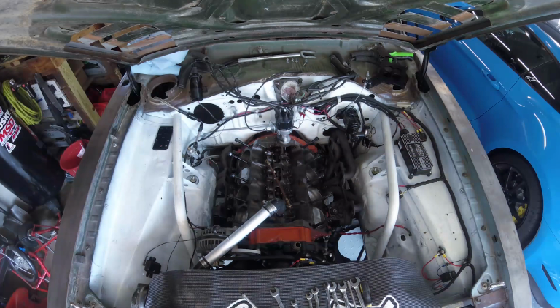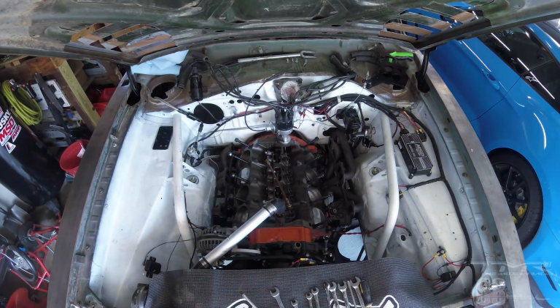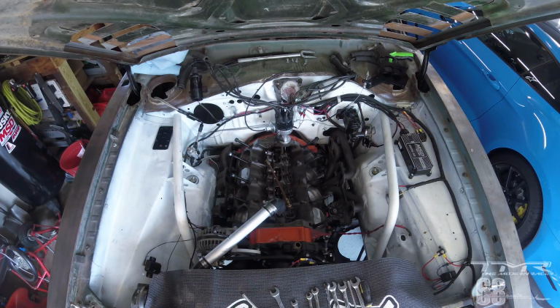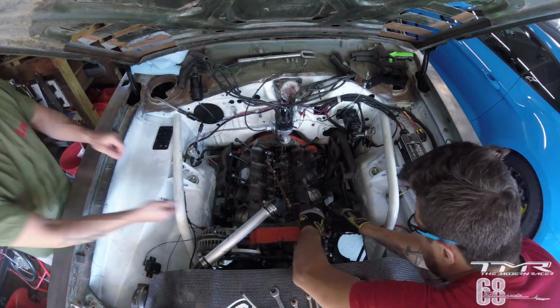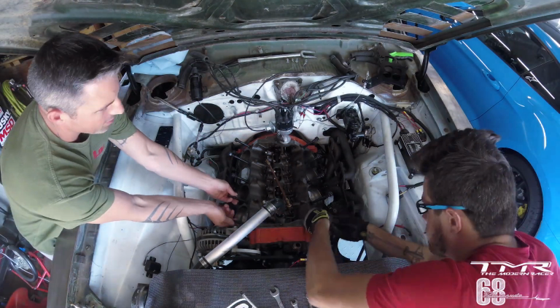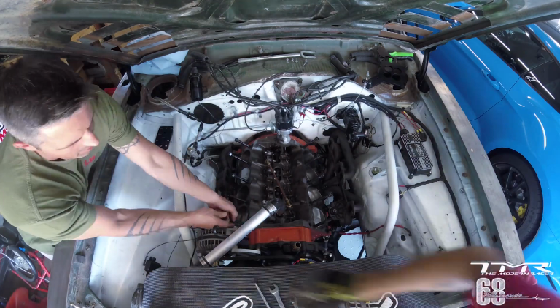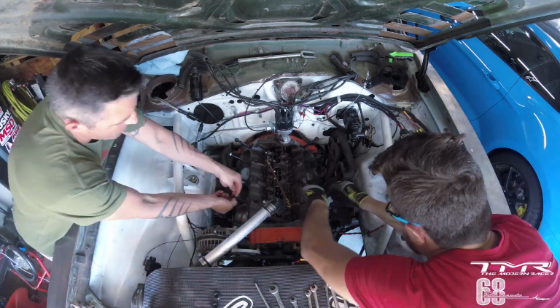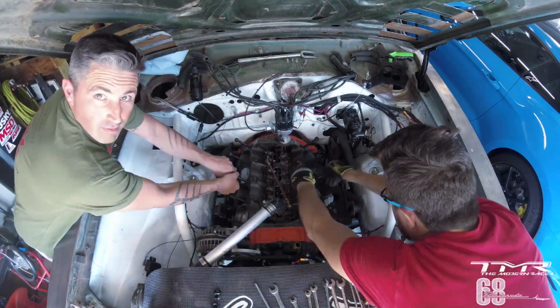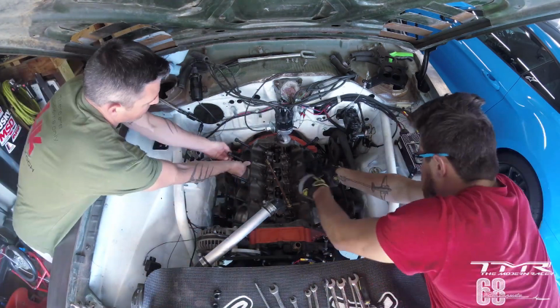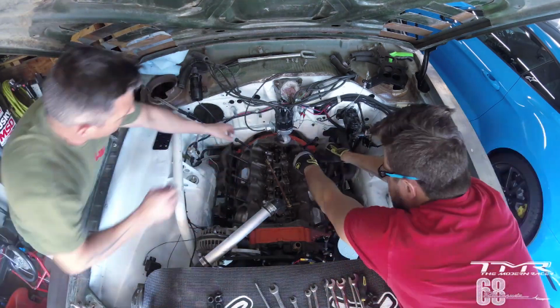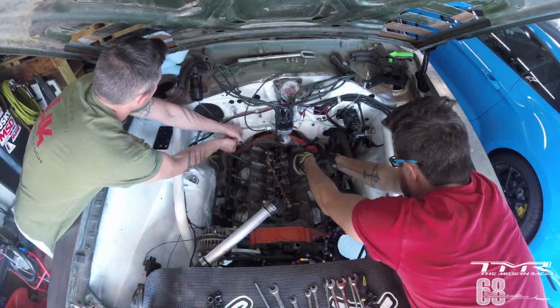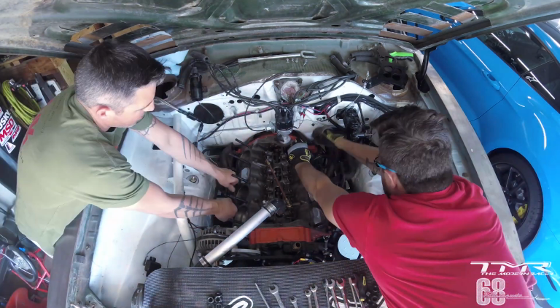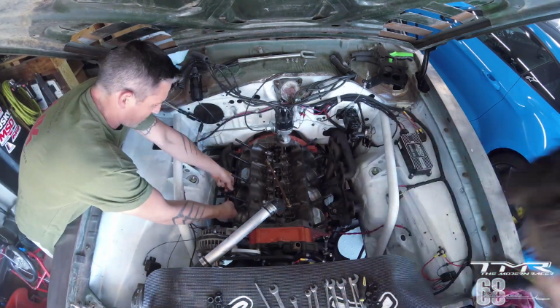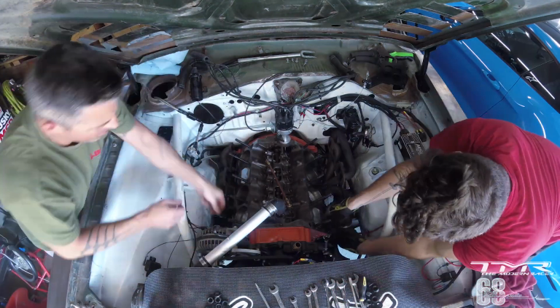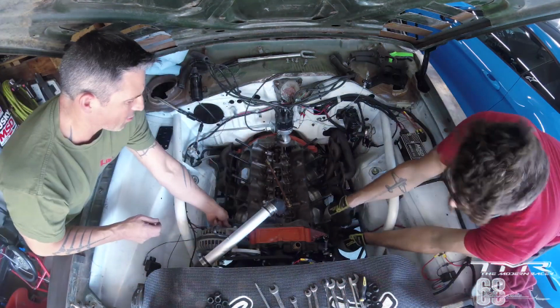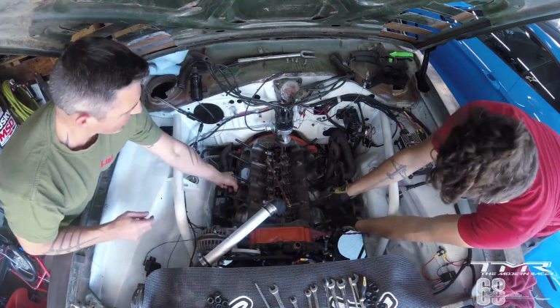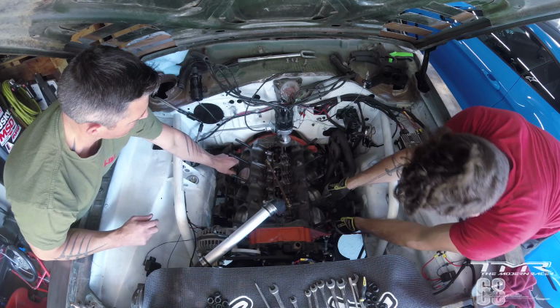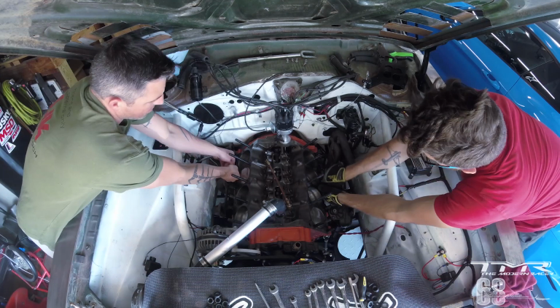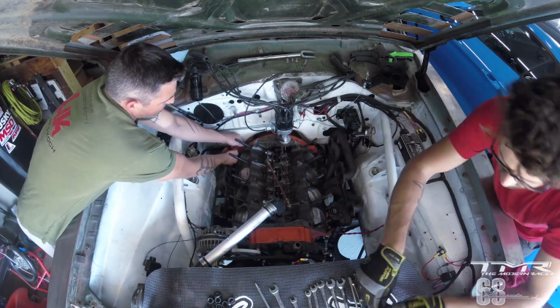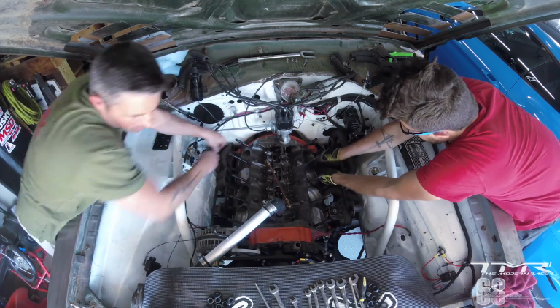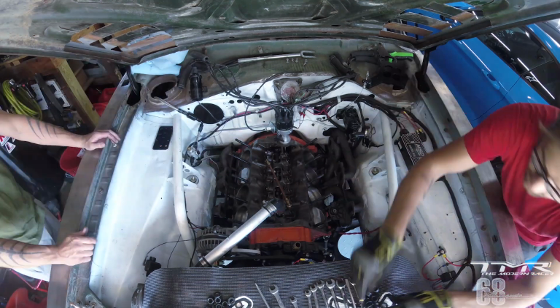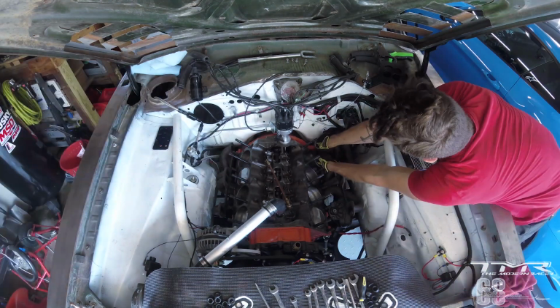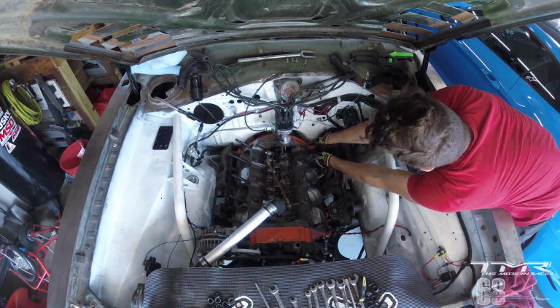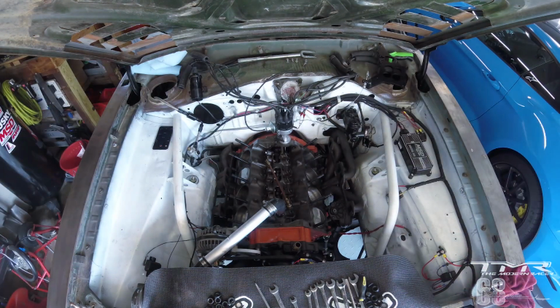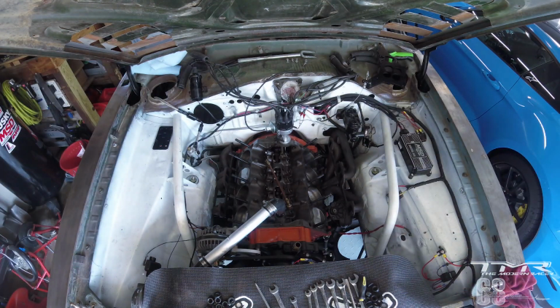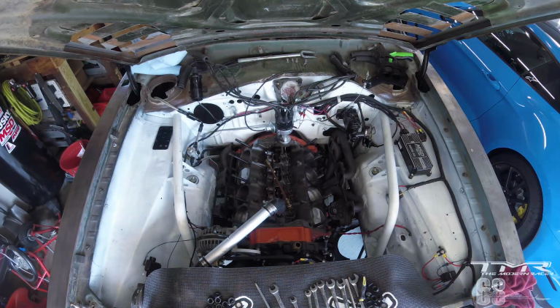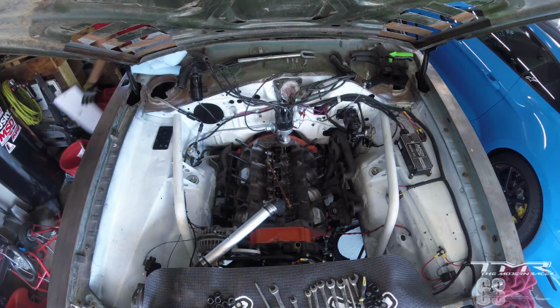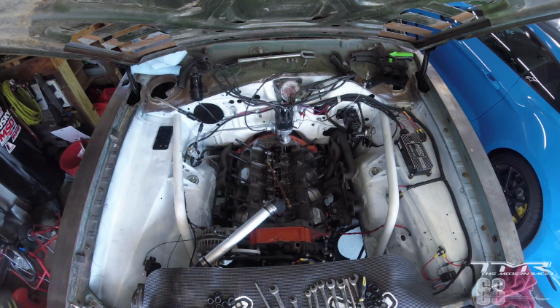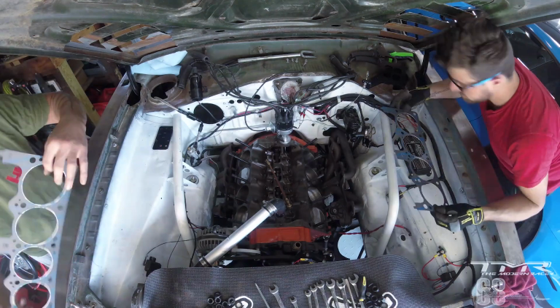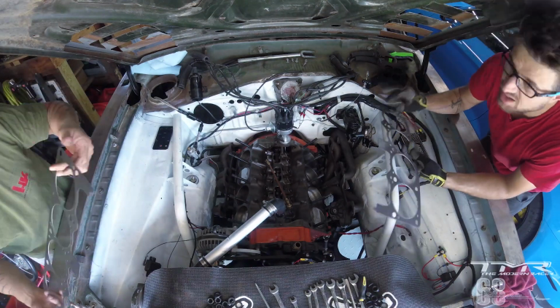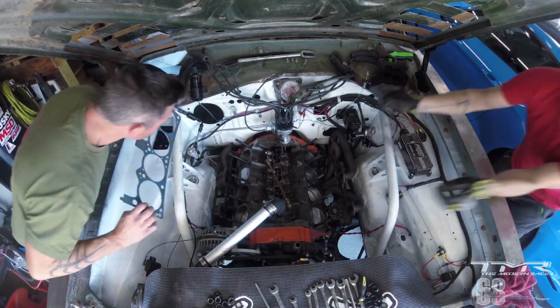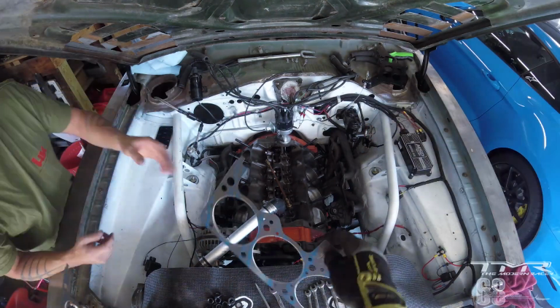So today we go to the block. I had my buddy Buck who was here during the summer, so he came to help me. Petit à petit on a remonté les culasses et tout le système d'admission, toute la pipe d'admission et le carbu.